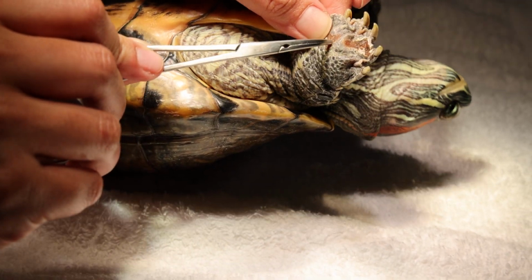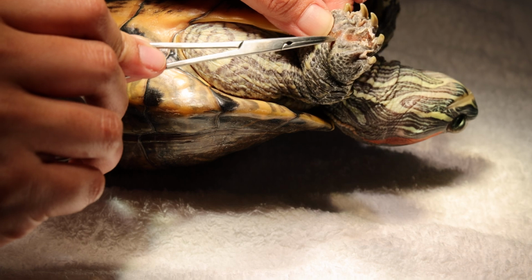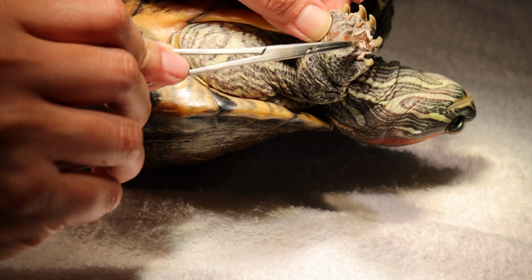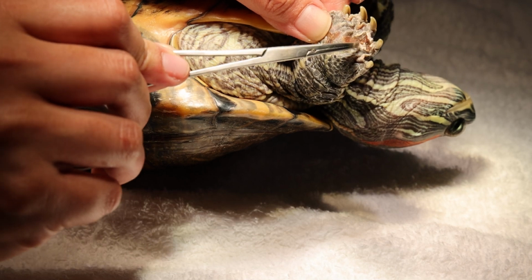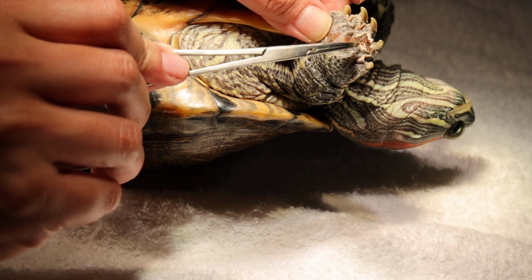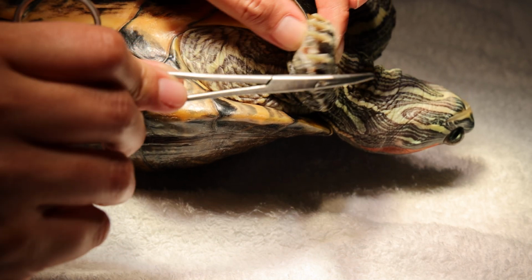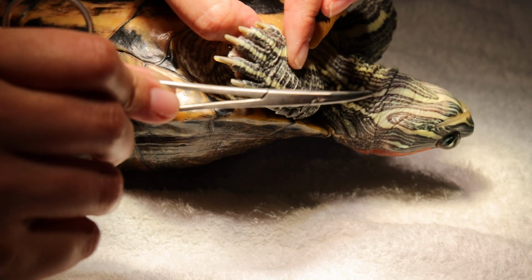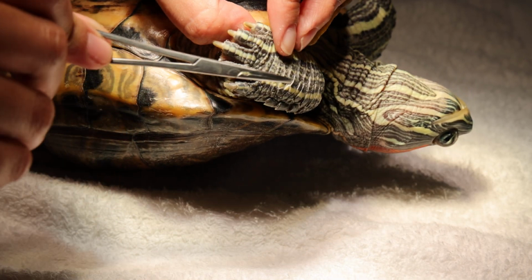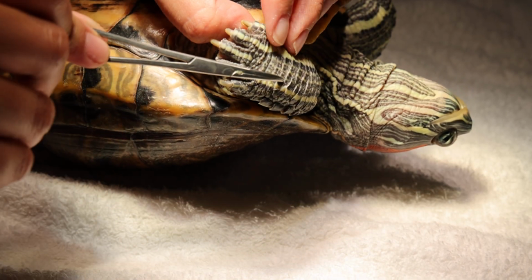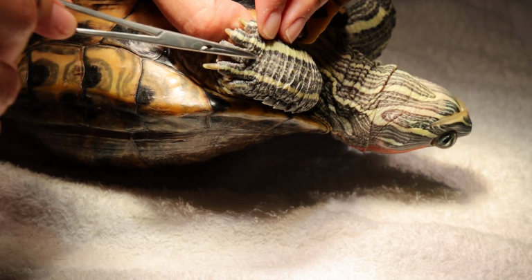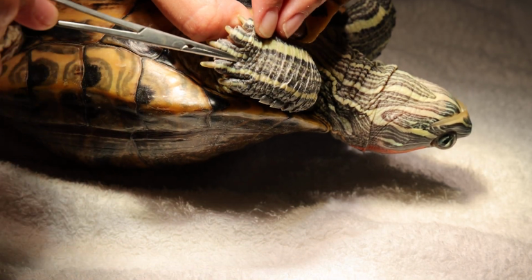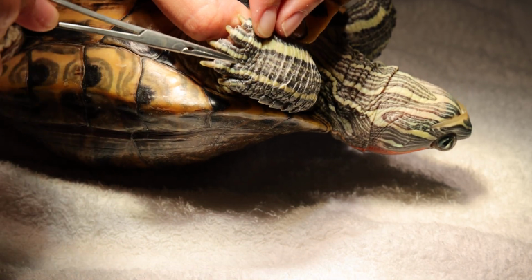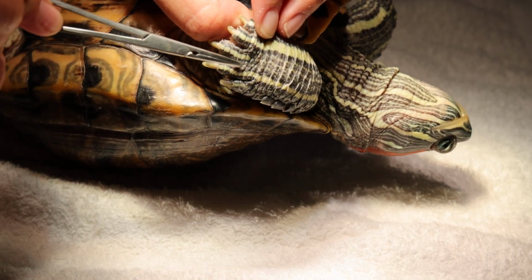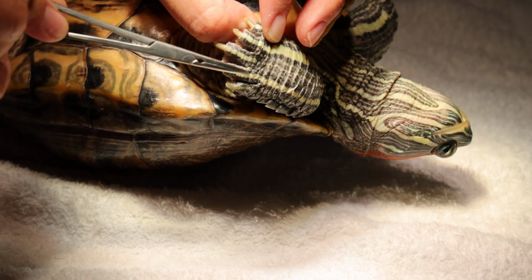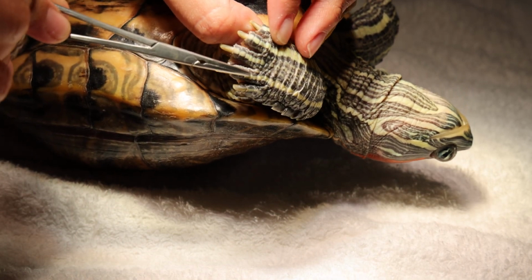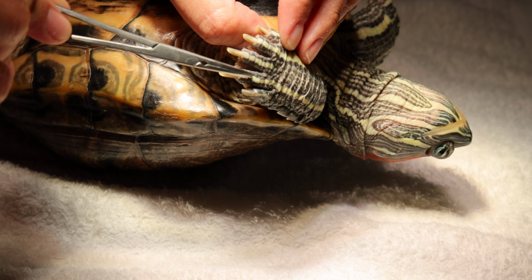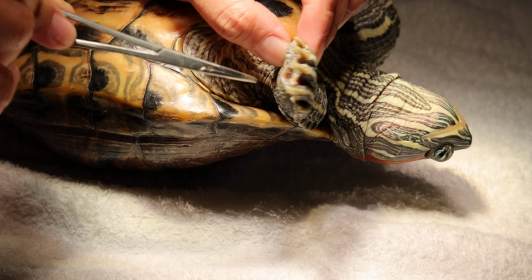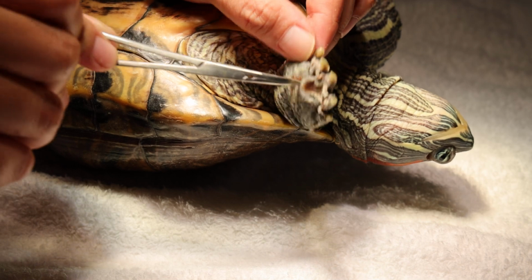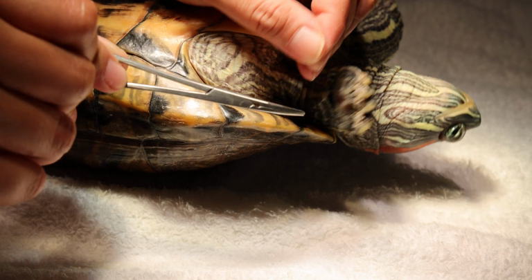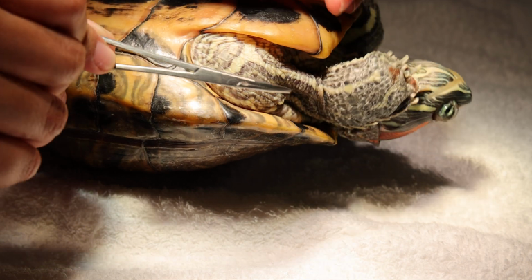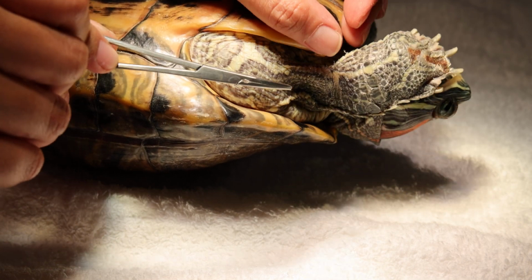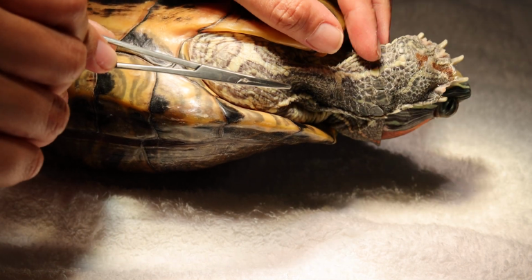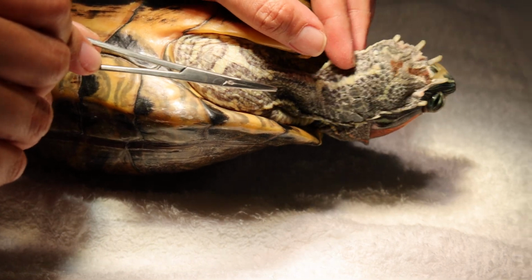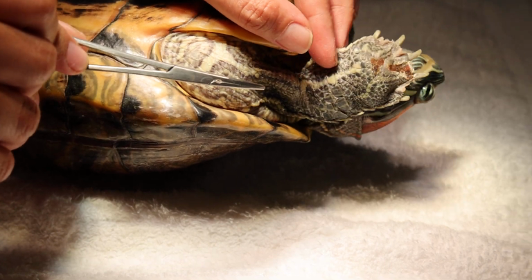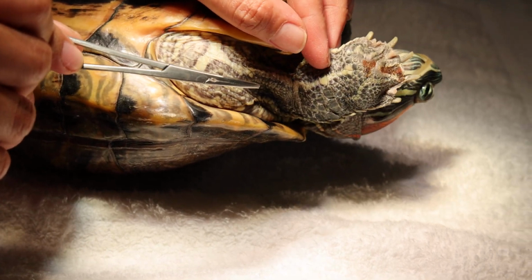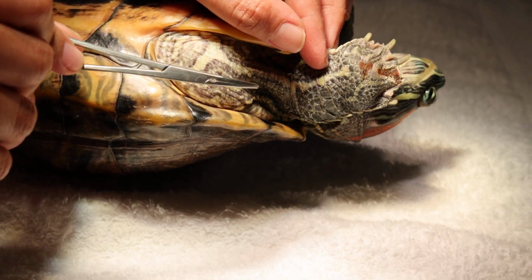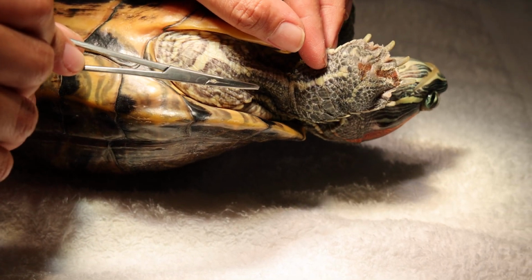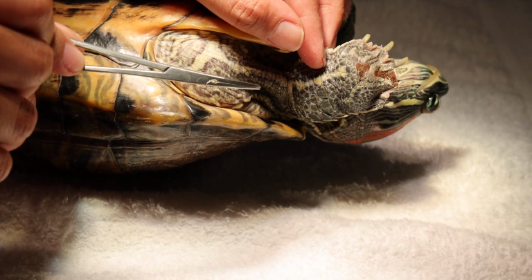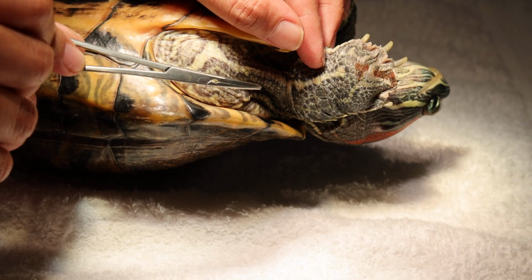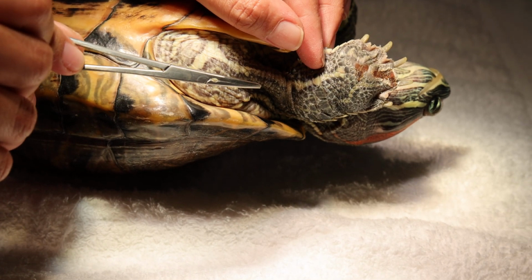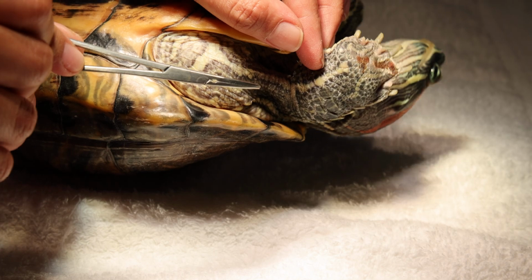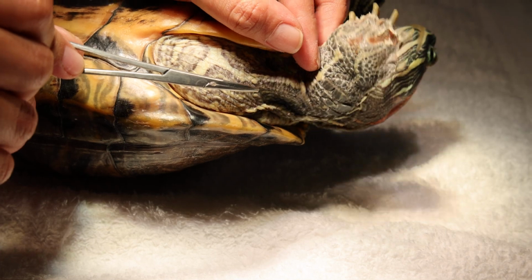How about the dorsal side? The dorsal side looks okay. So it seems she has been digging some soil while being left at a friend's place.